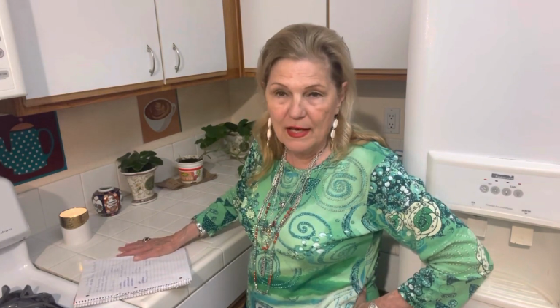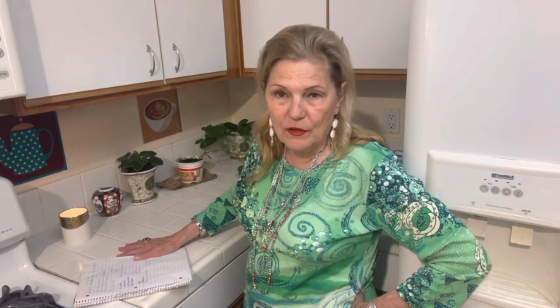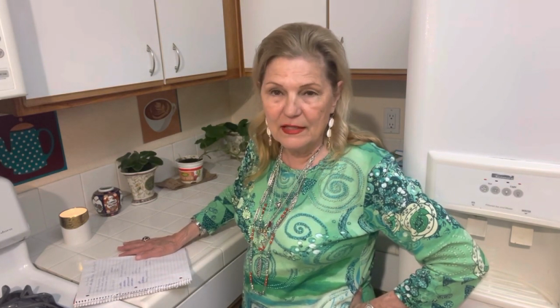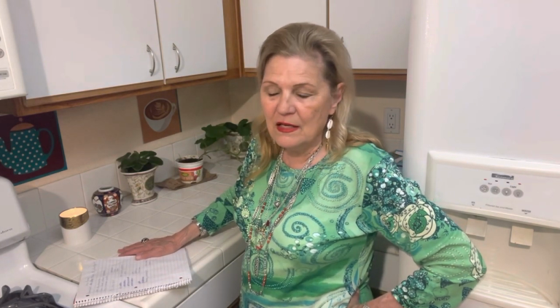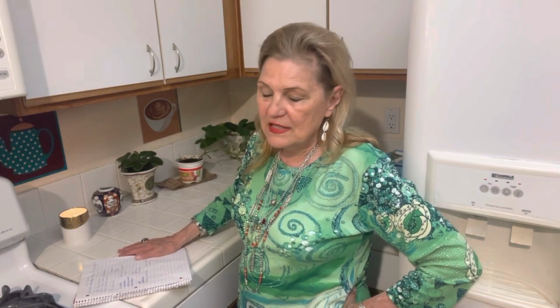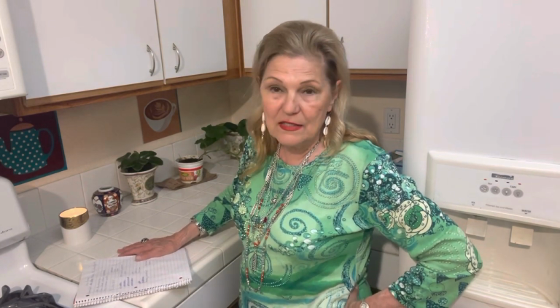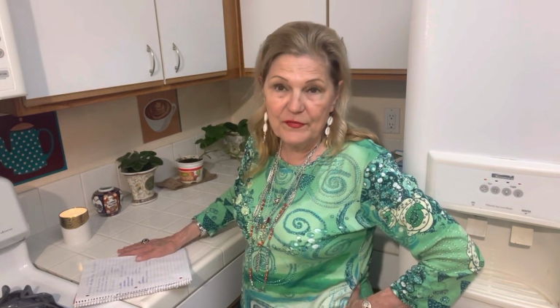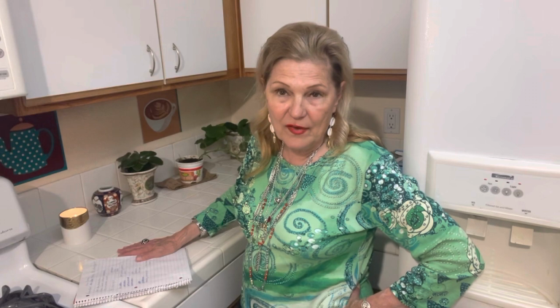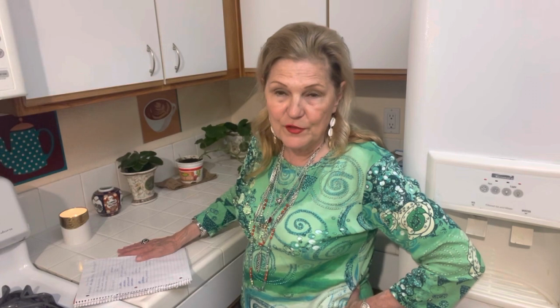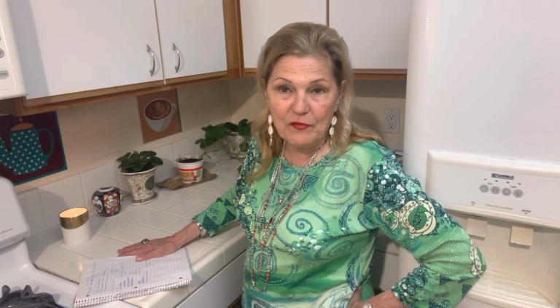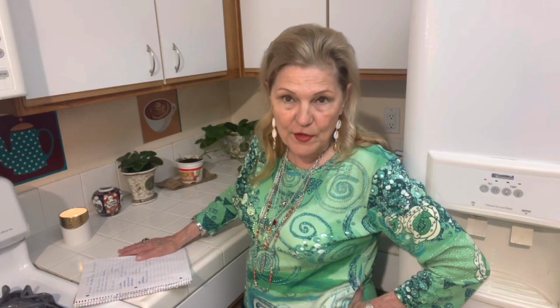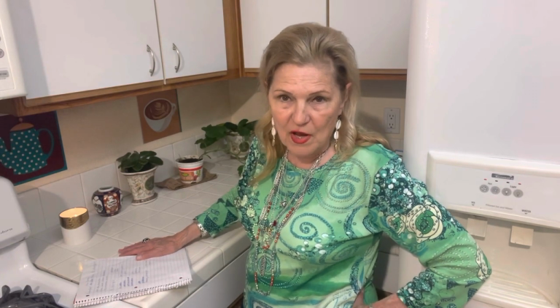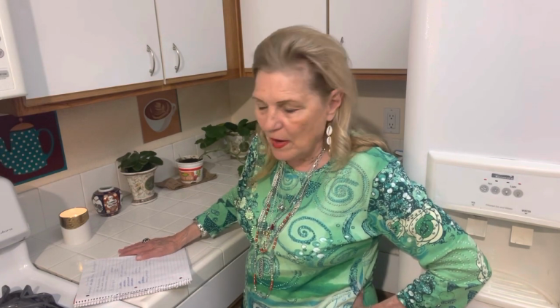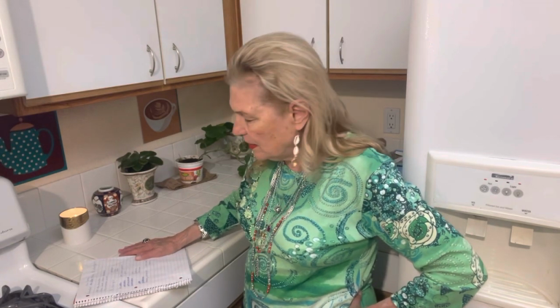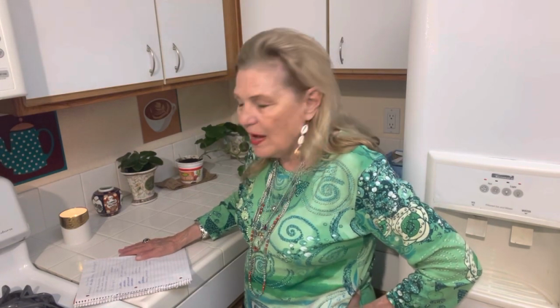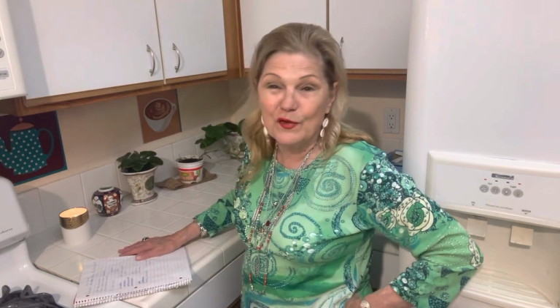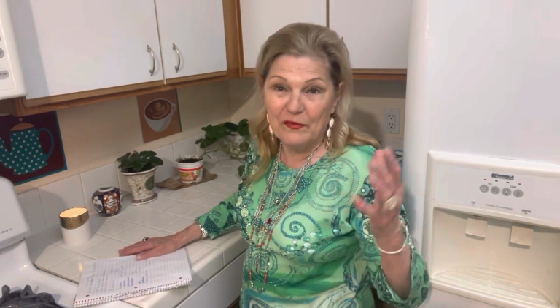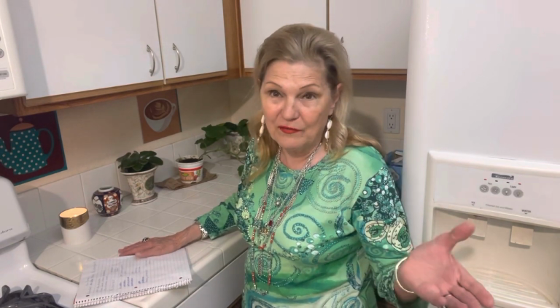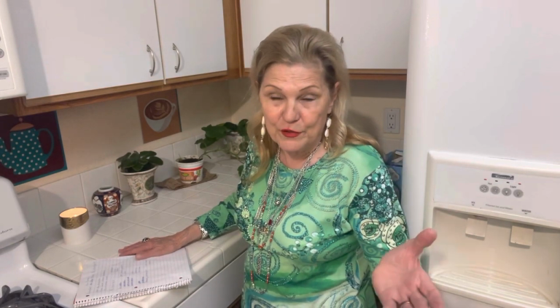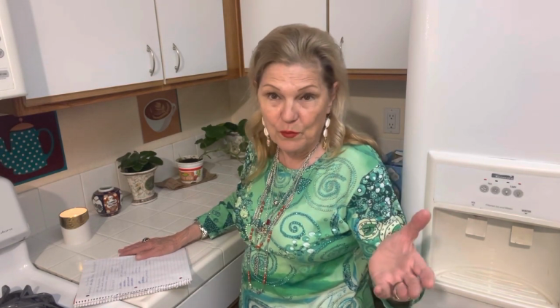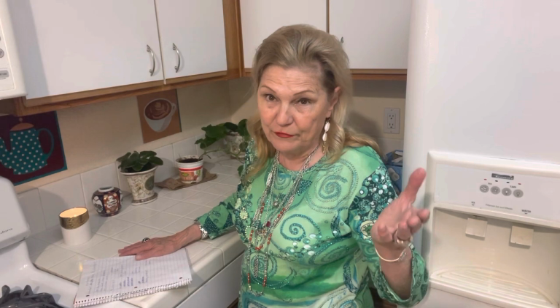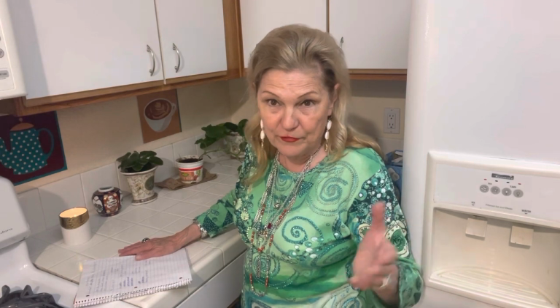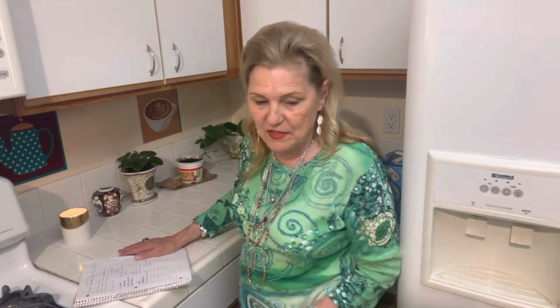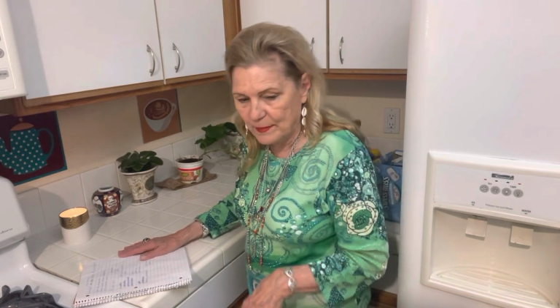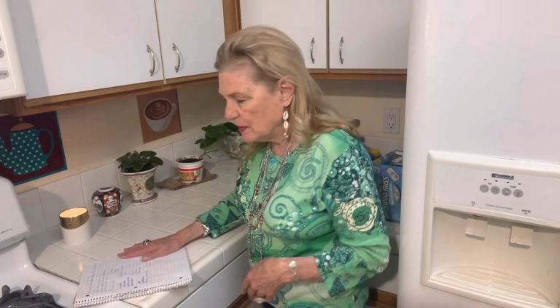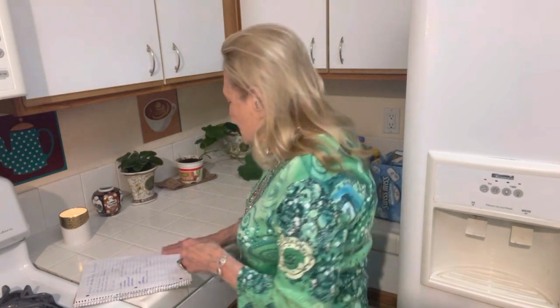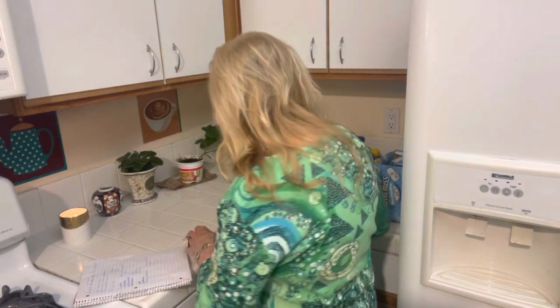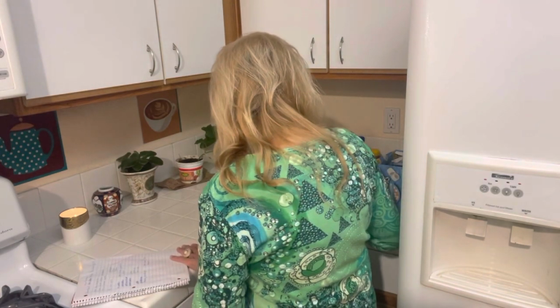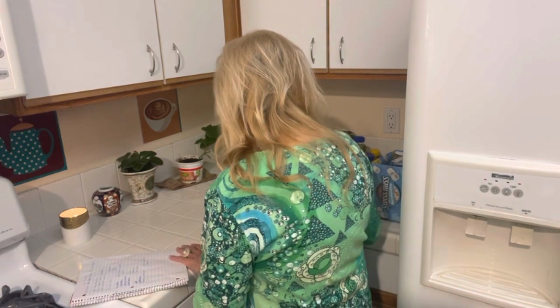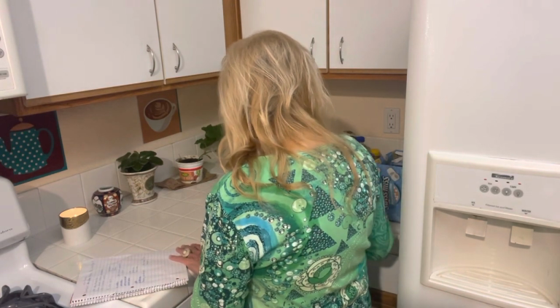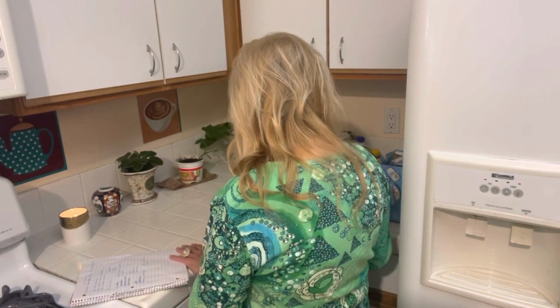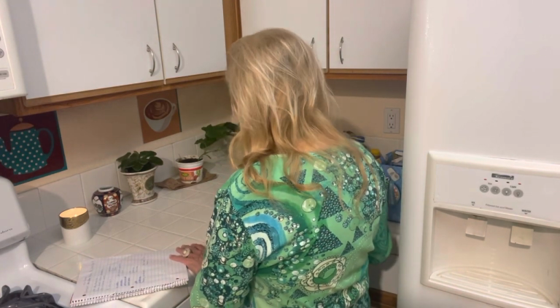Jan from New York City had a good idea: set aside five dollars a week for your stockpile. I thought I'm just going to buy five dollars a week worth of food for my stockpile.